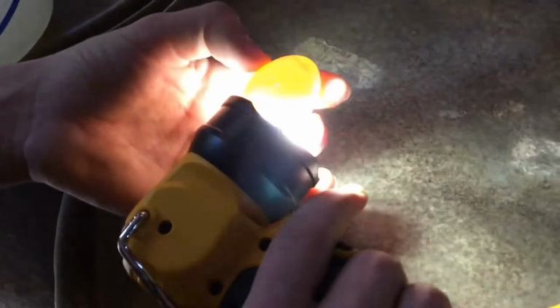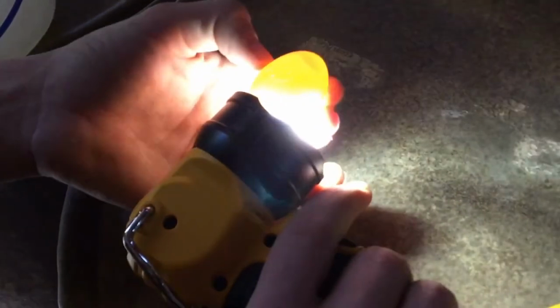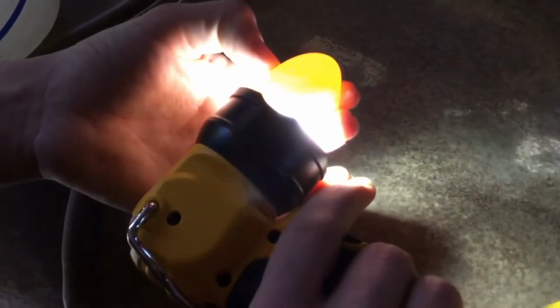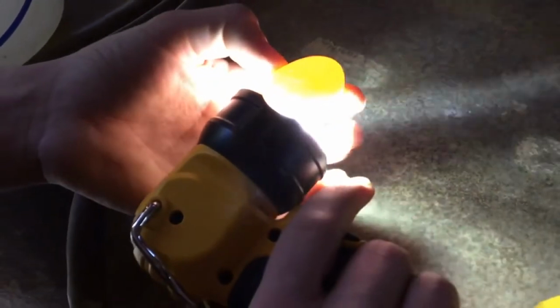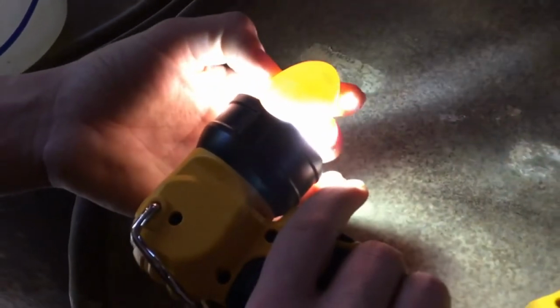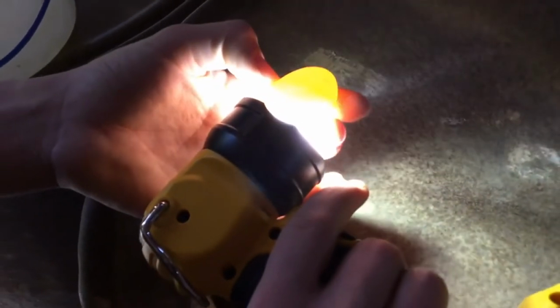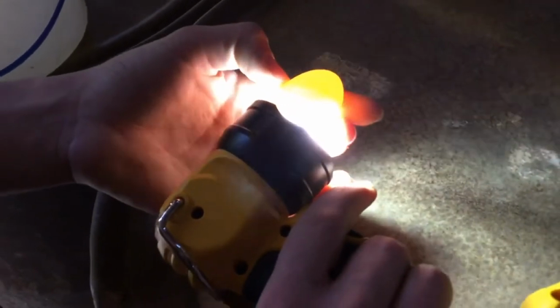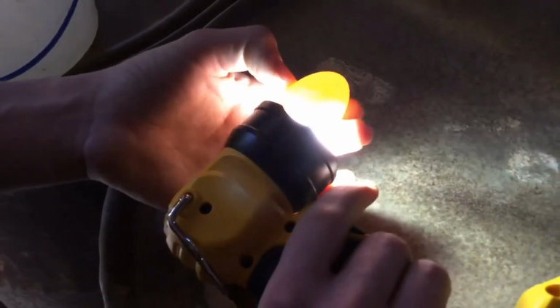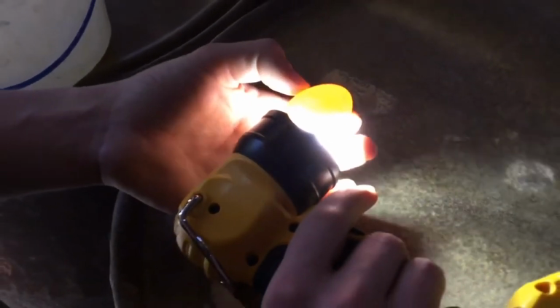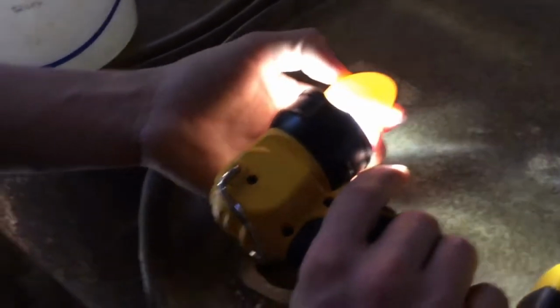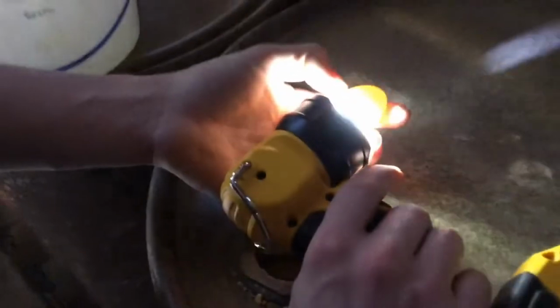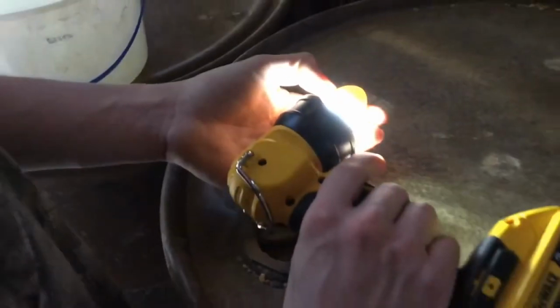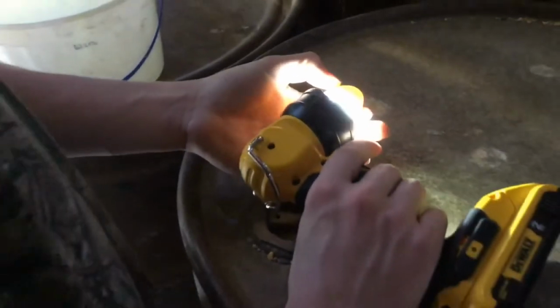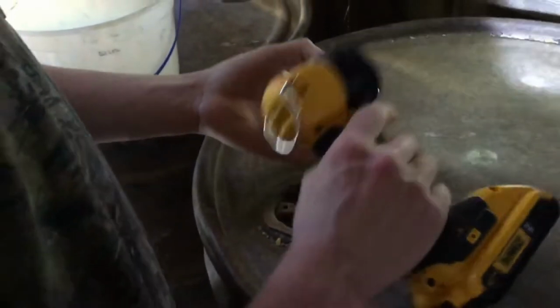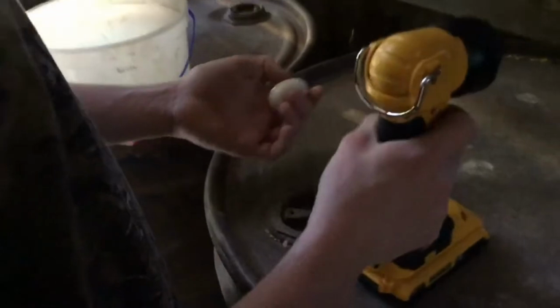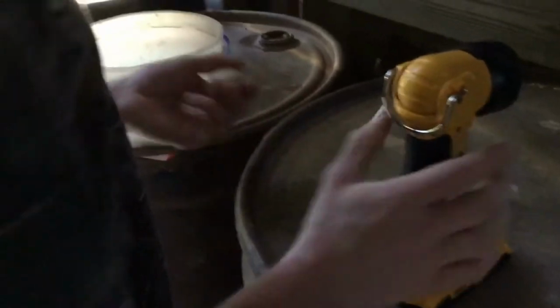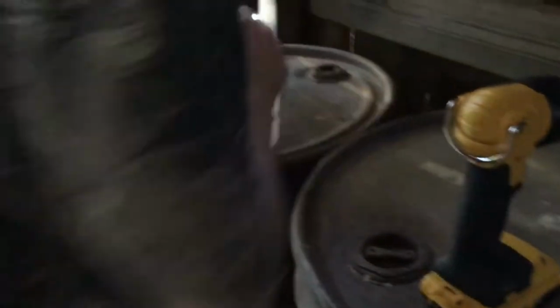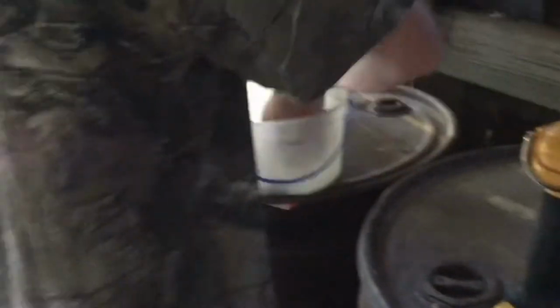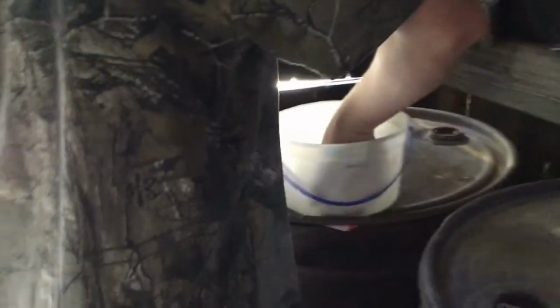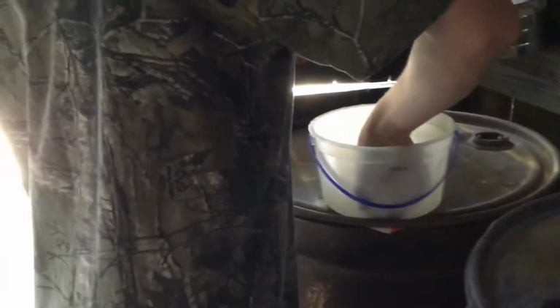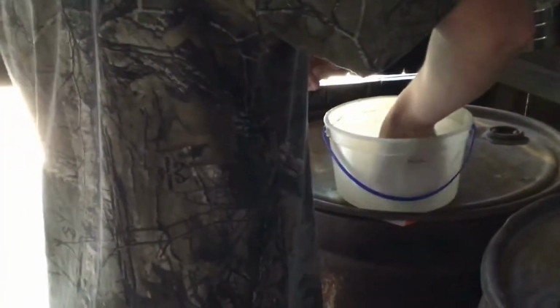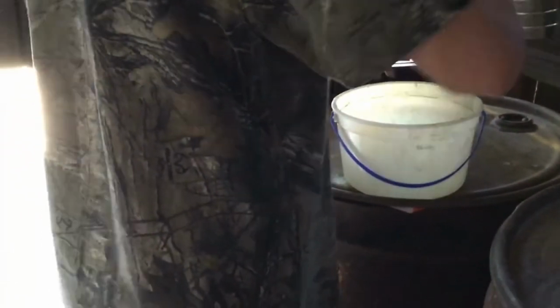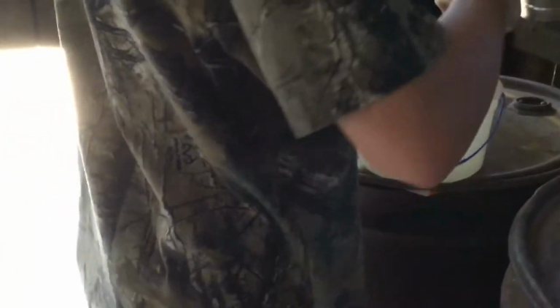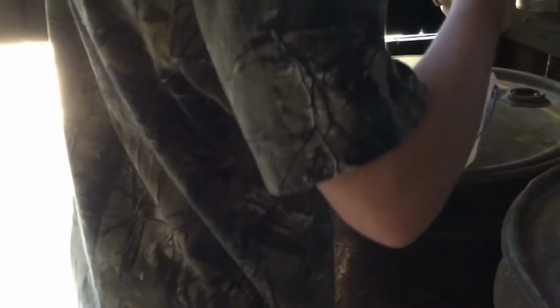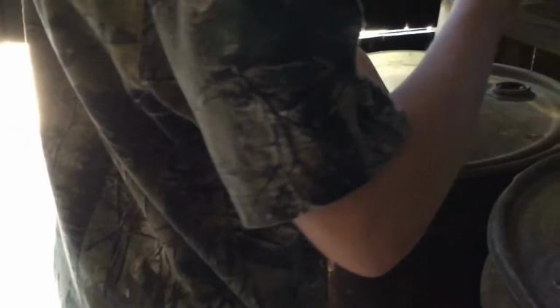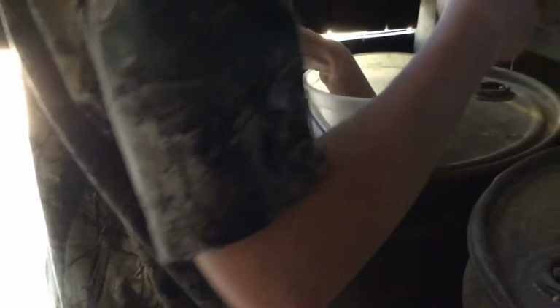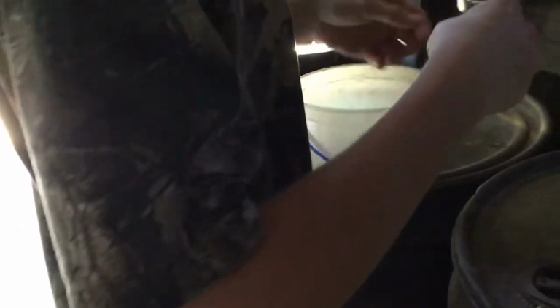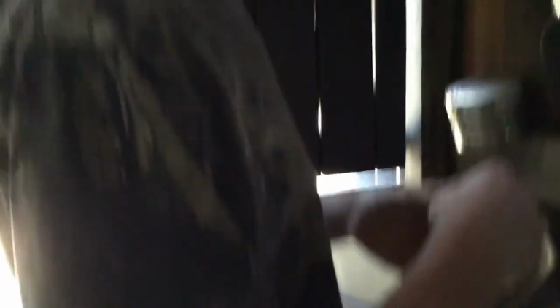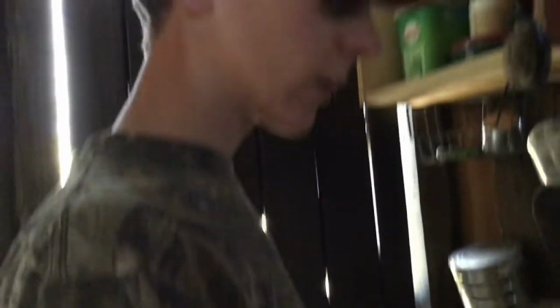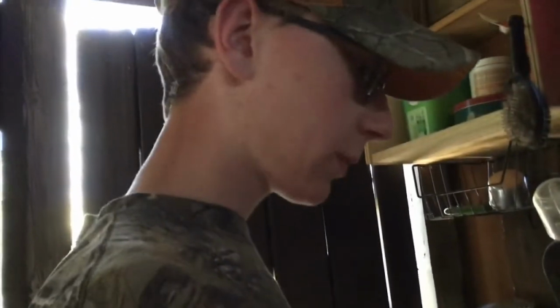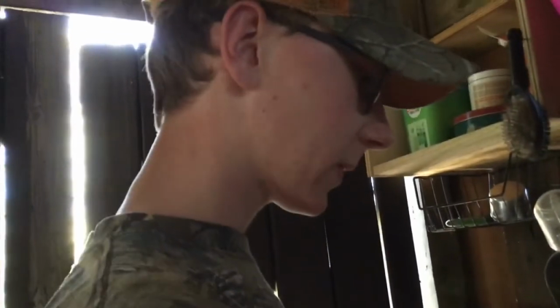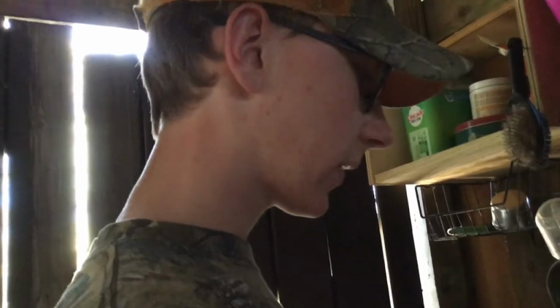There's no use keeping it under the hen and taking up space if it's not going to hatch. Also, it could break and cause problems with the other eggs.